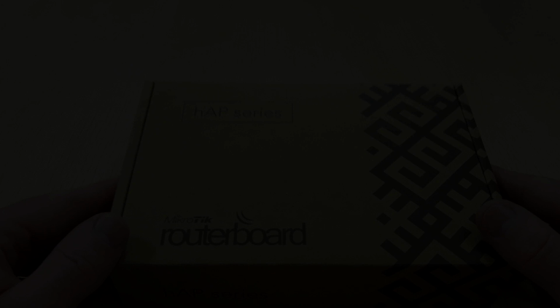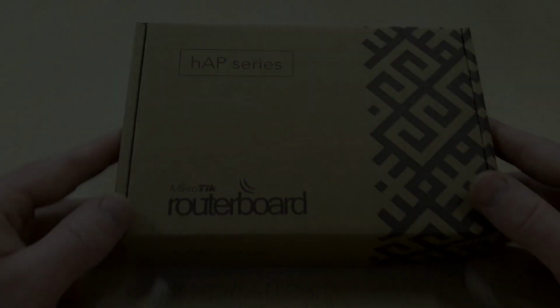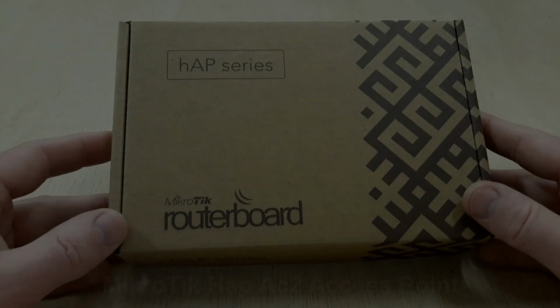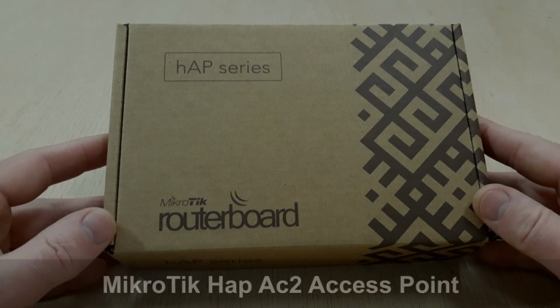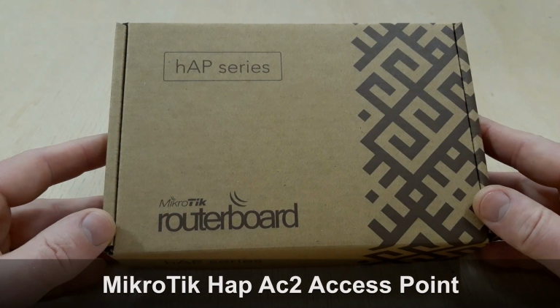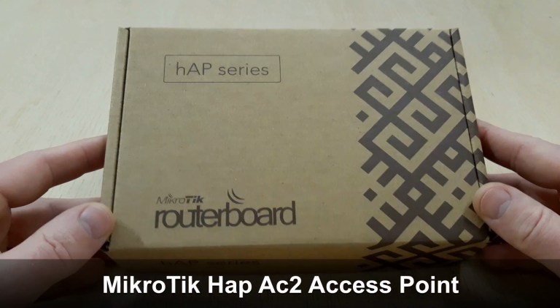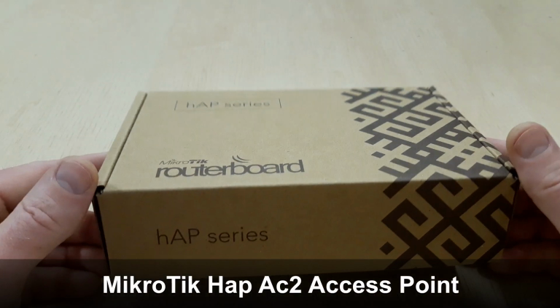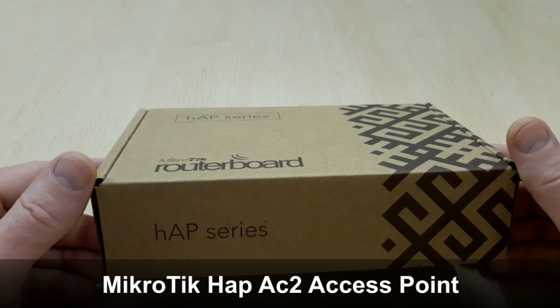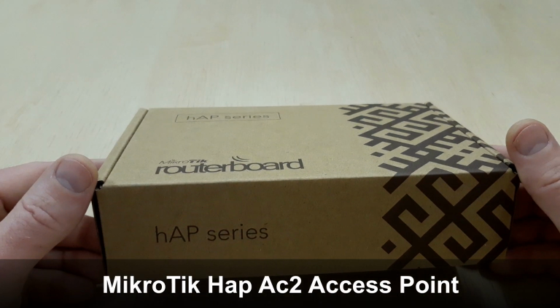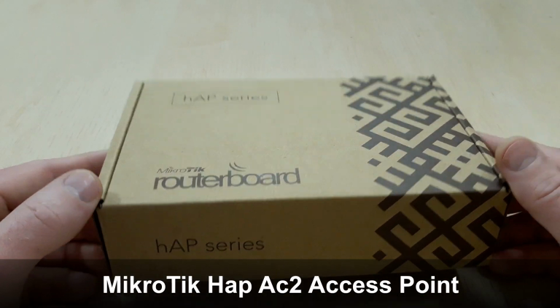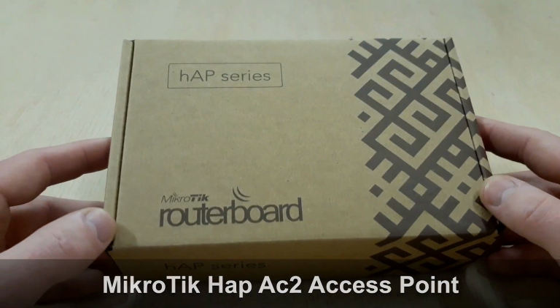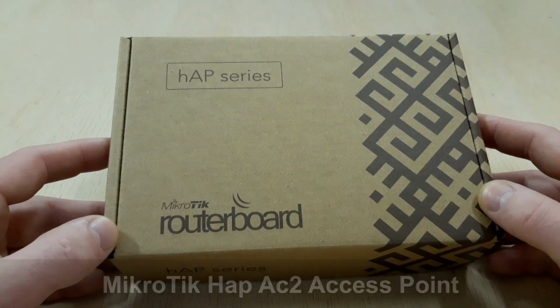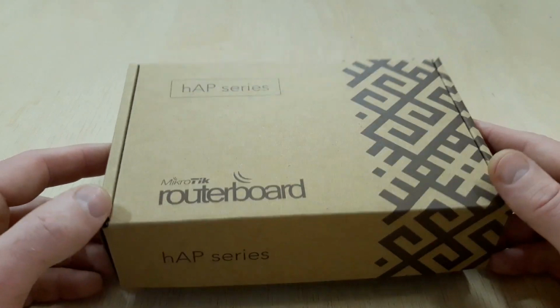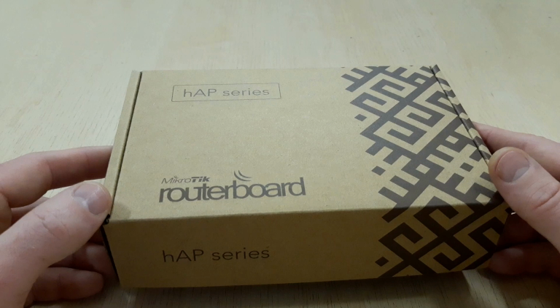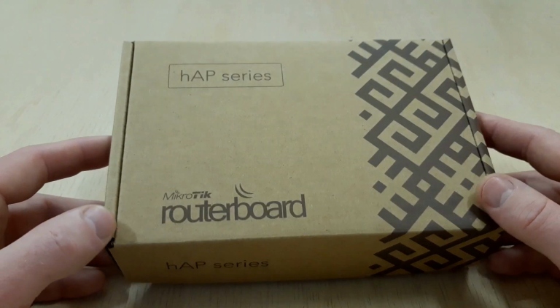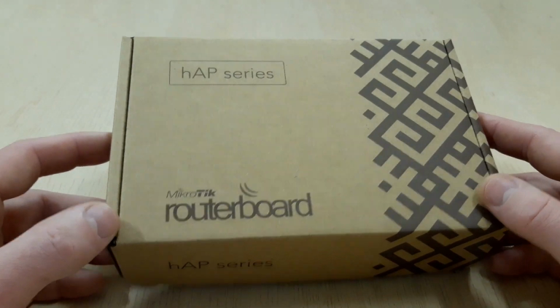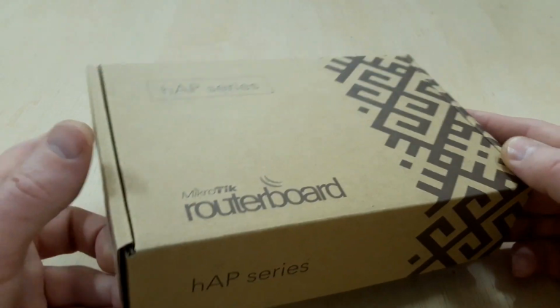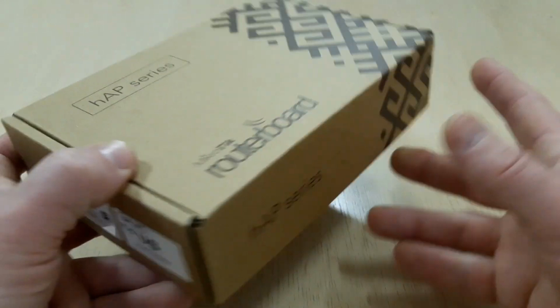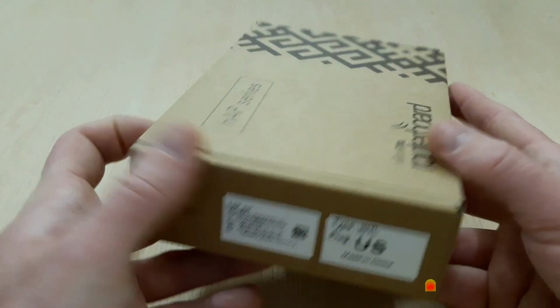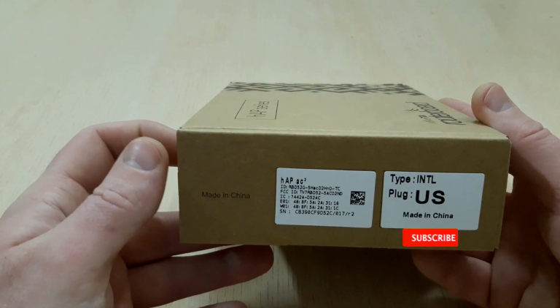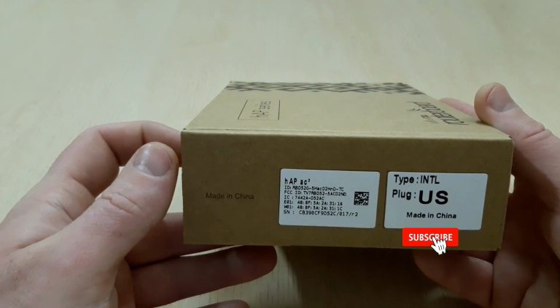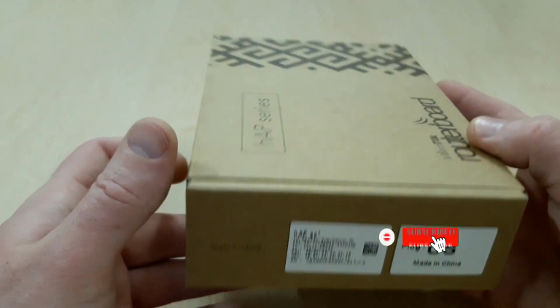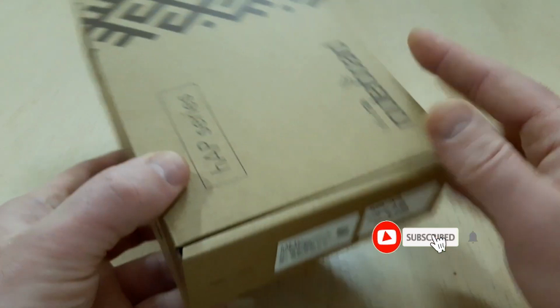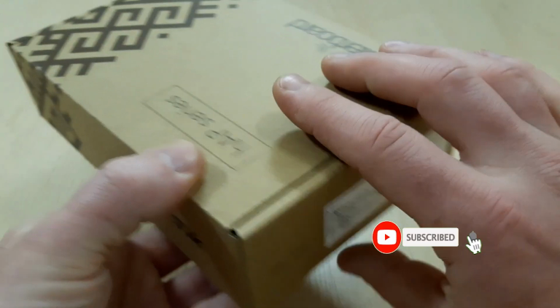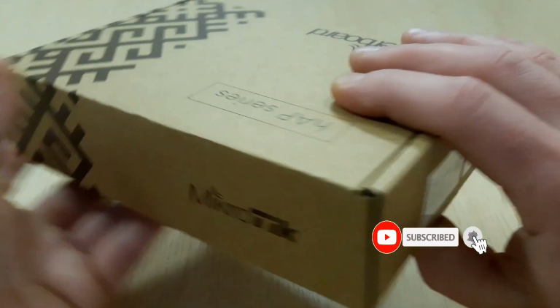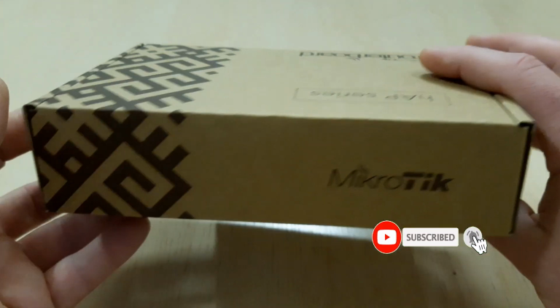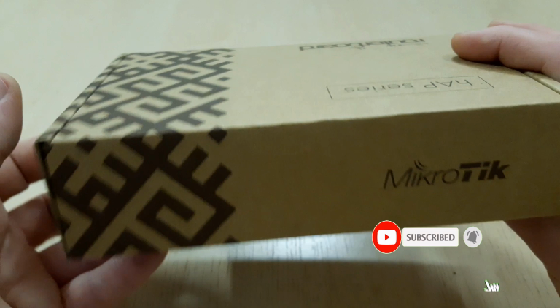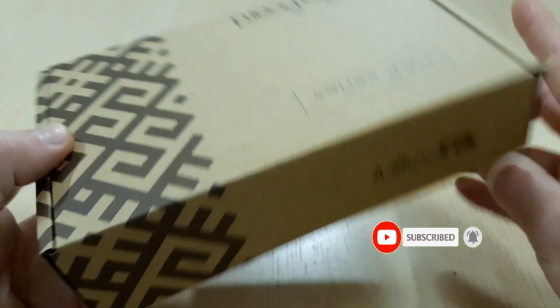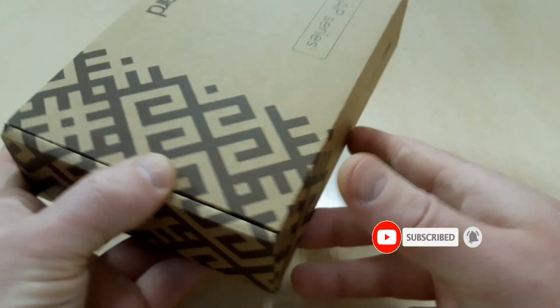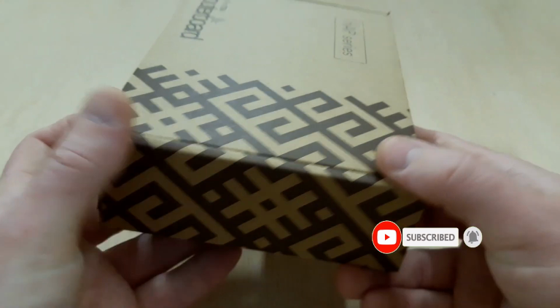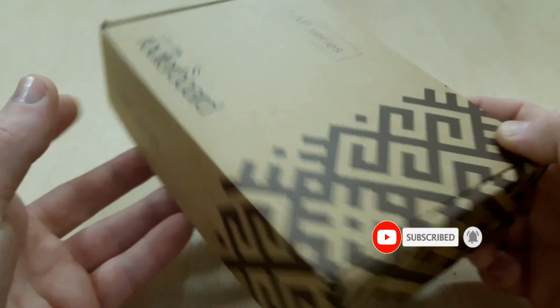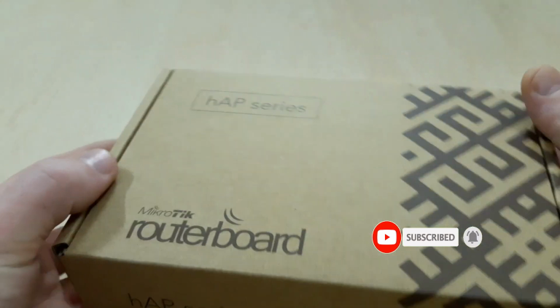Hello and welcome. Today we have a short review of MikroTik HAP AC2 Access Point. If you are new to our channel, hit the subscribe button and notification bell. Links to this access point you will find in the description below.